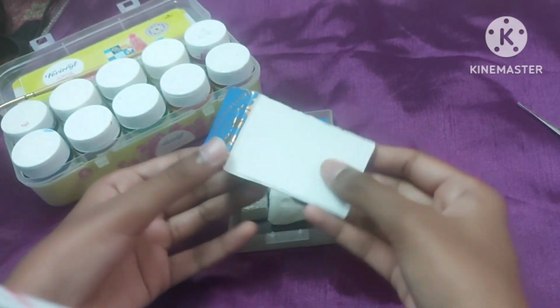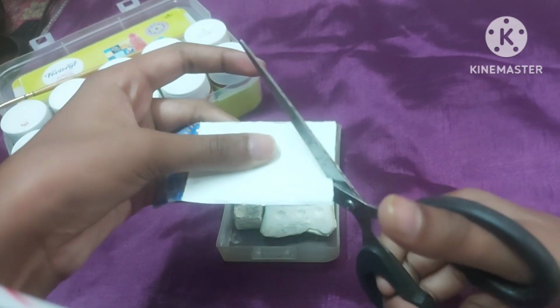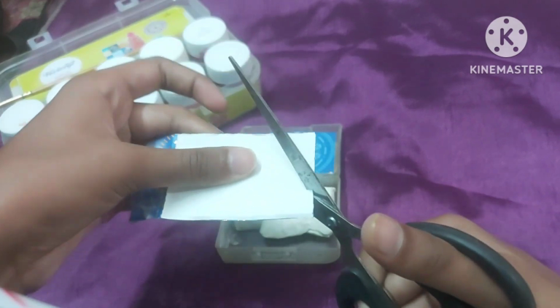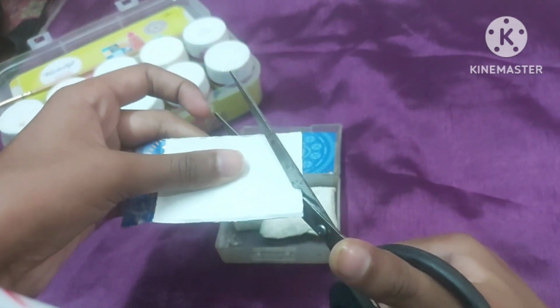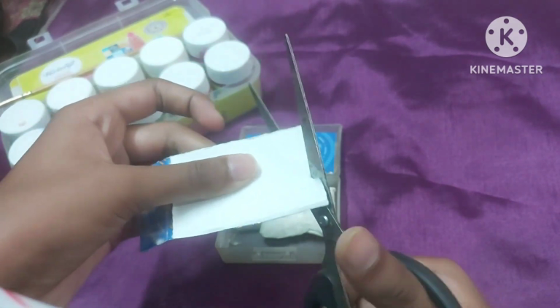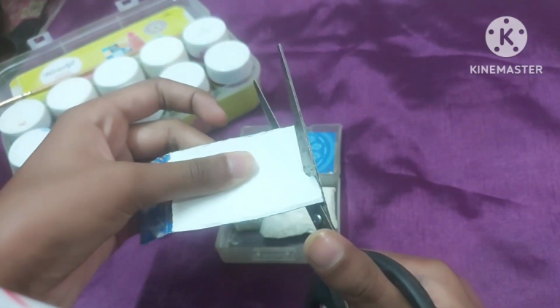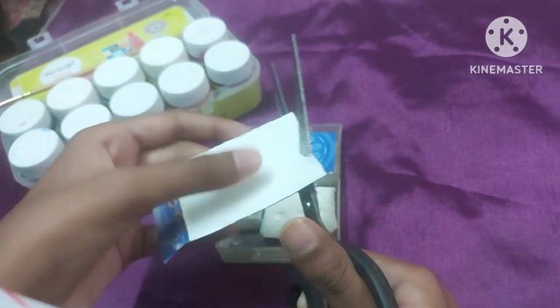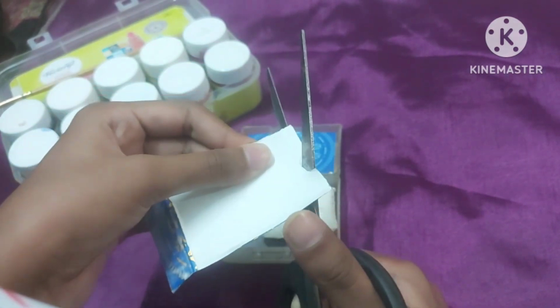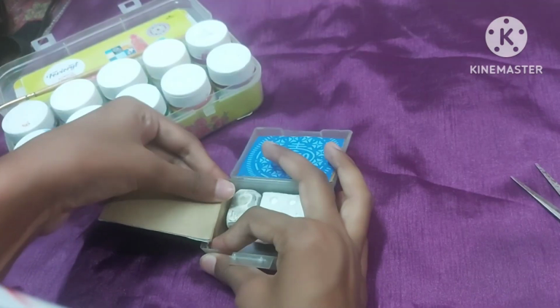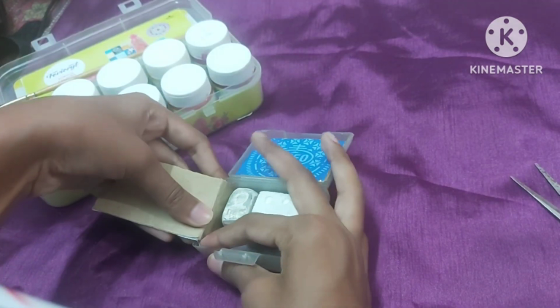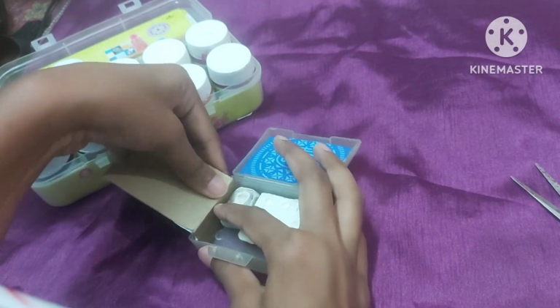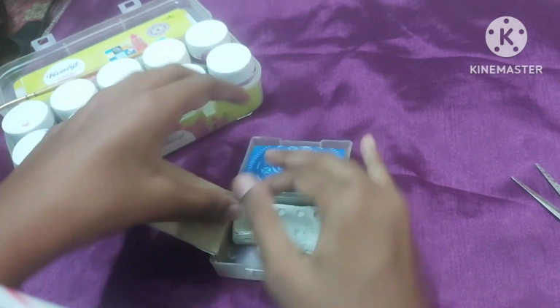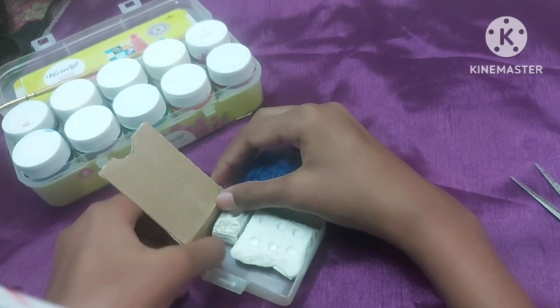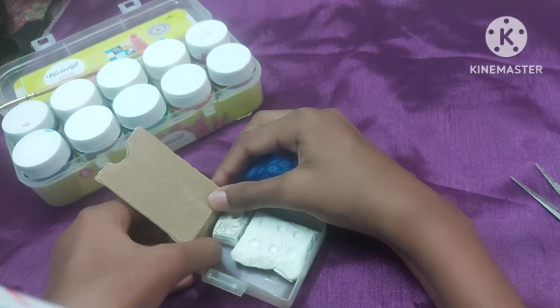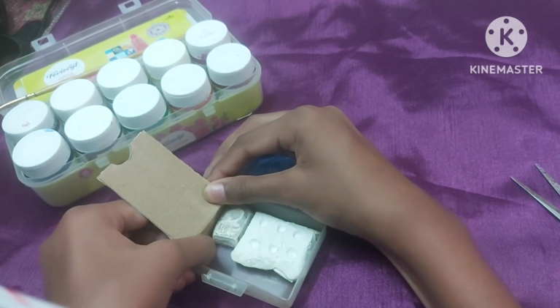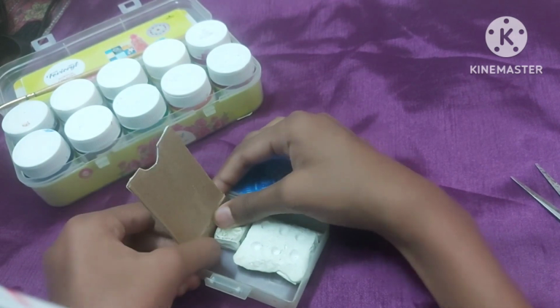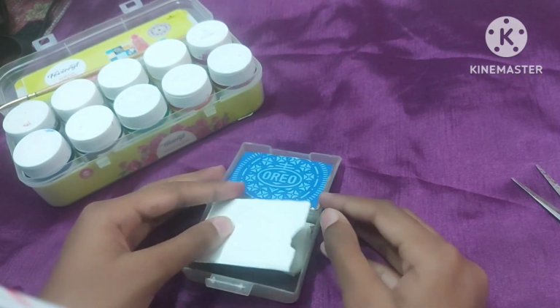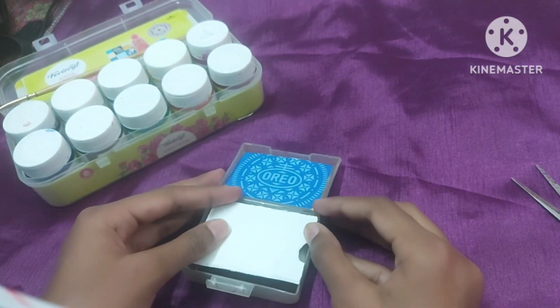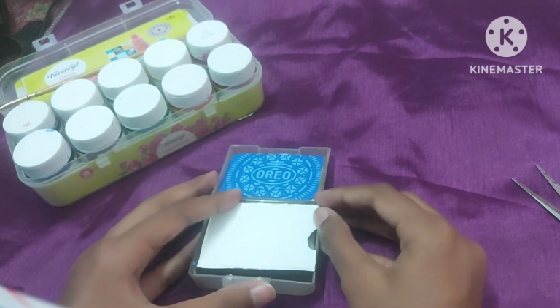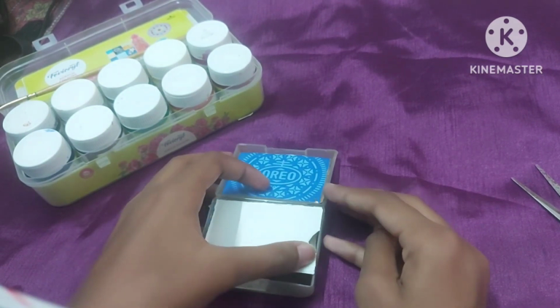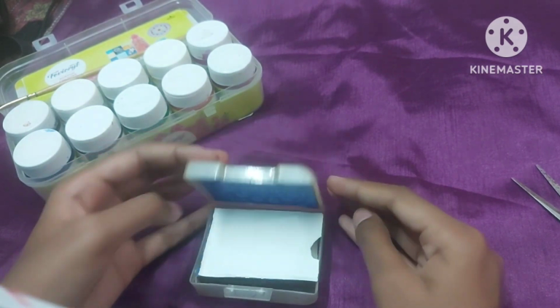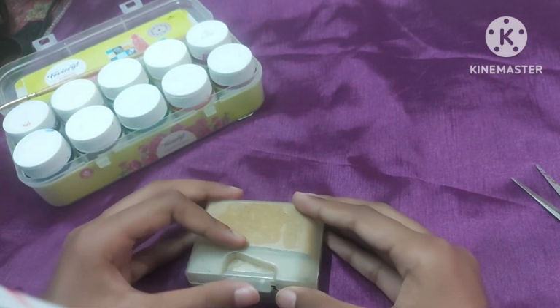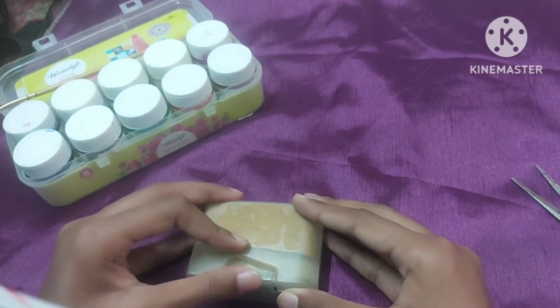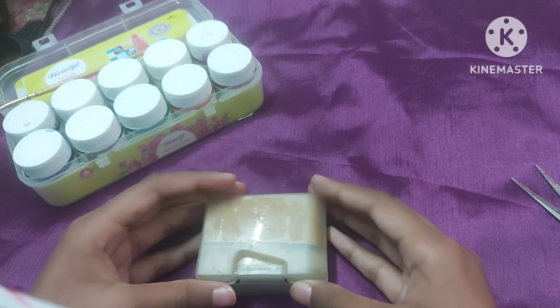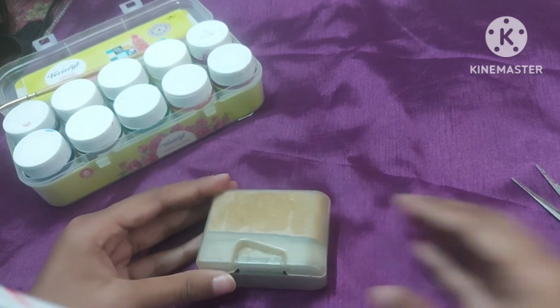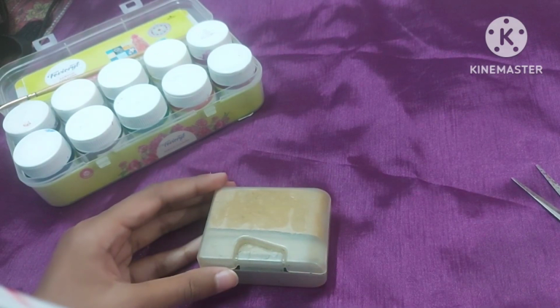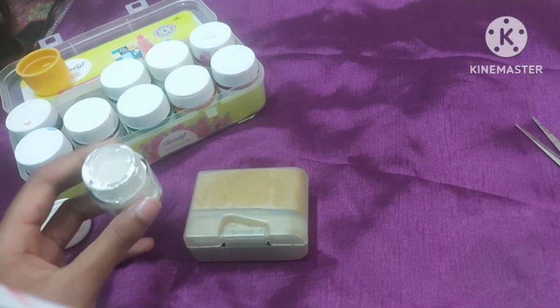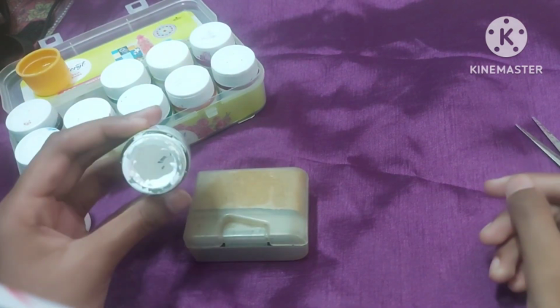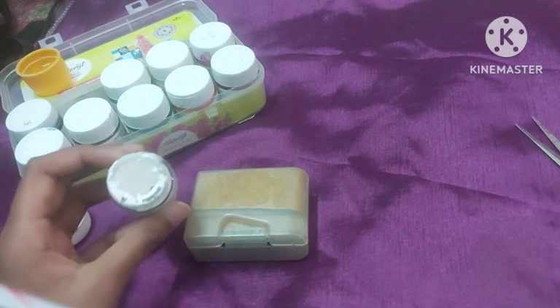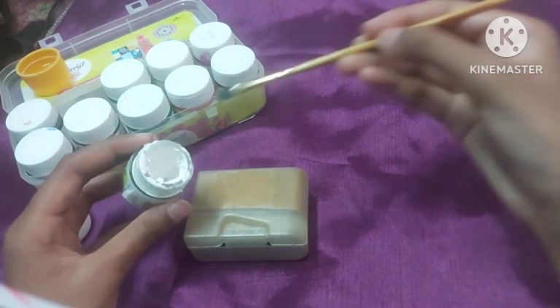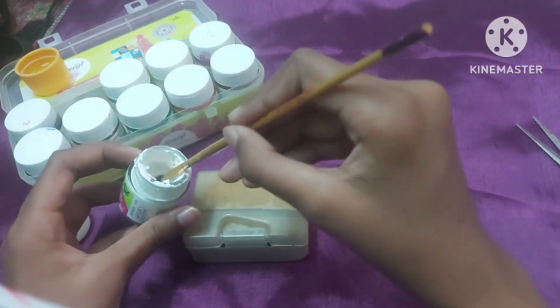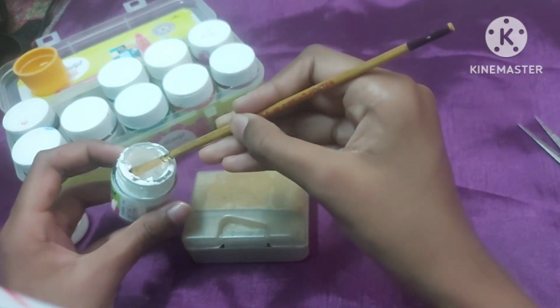Now you have to take another thin cardboard sheet and cut it in the same size. You can paste it on the paper, place it quickly, and then cut it at the beginning.